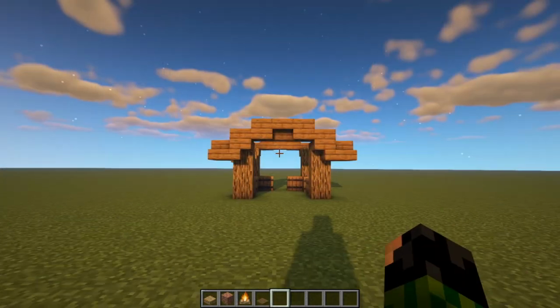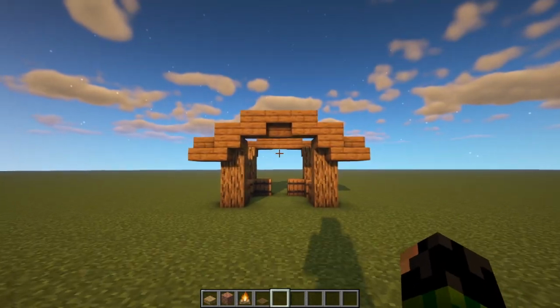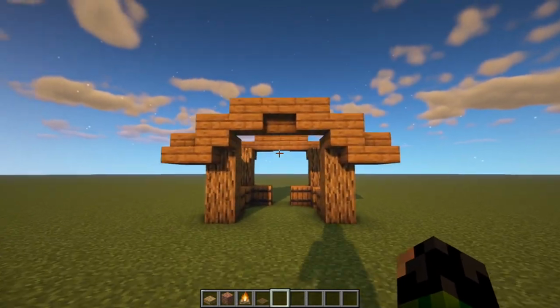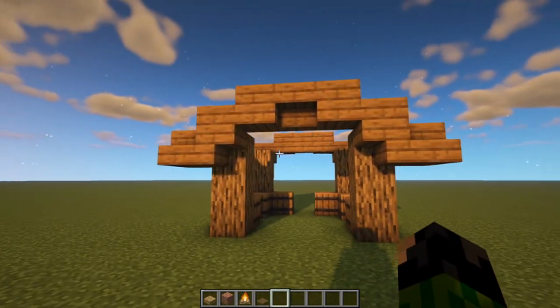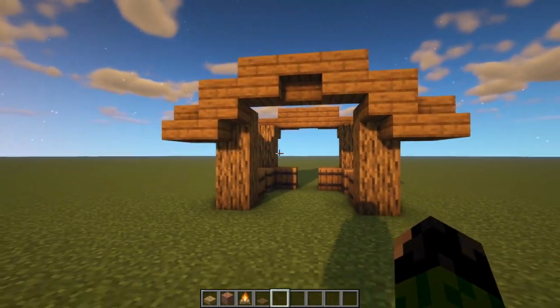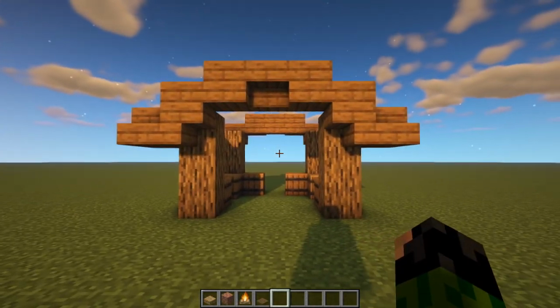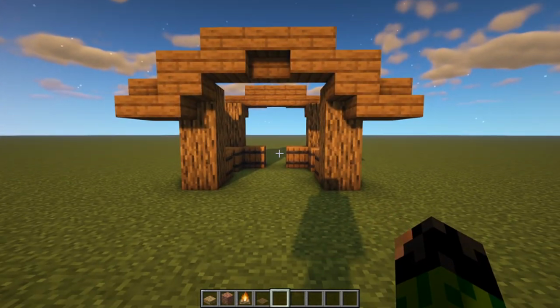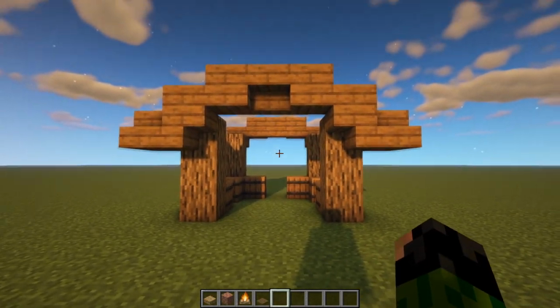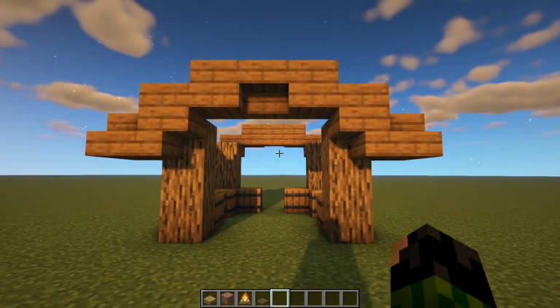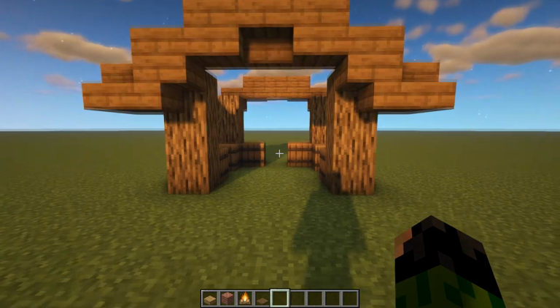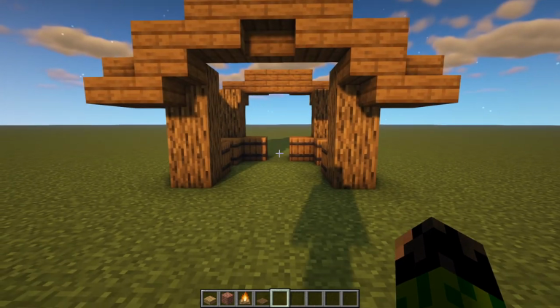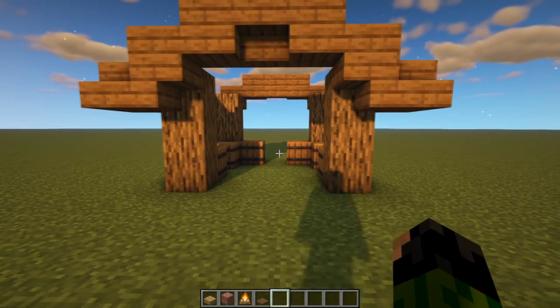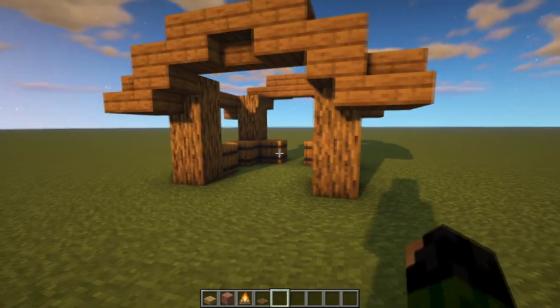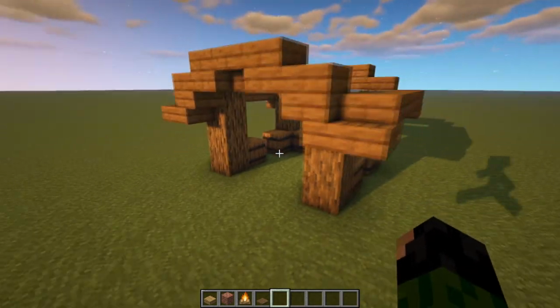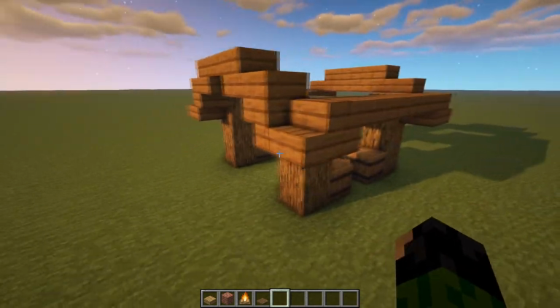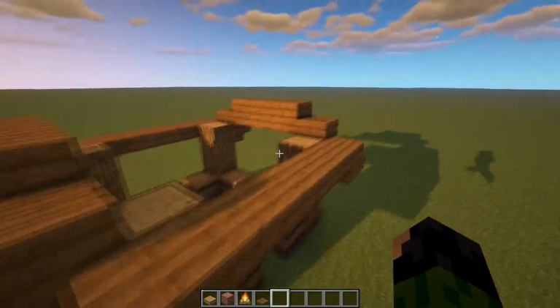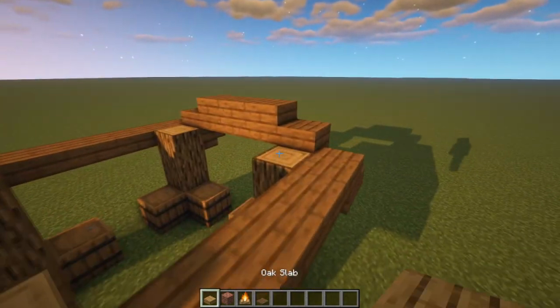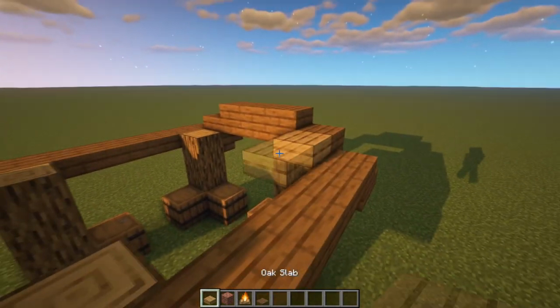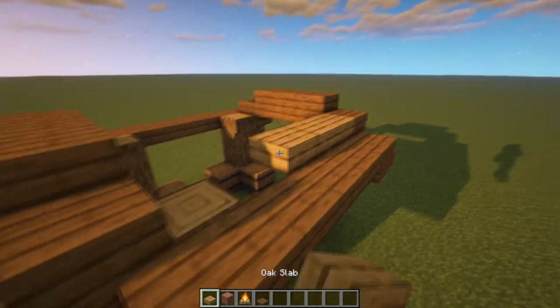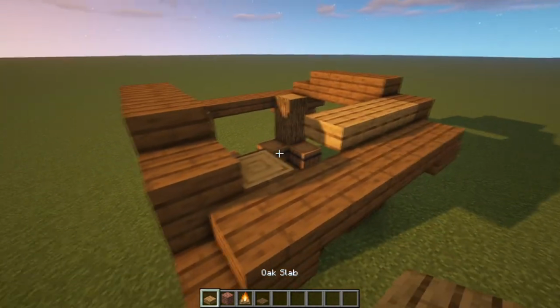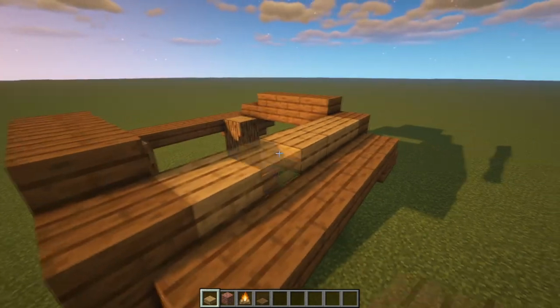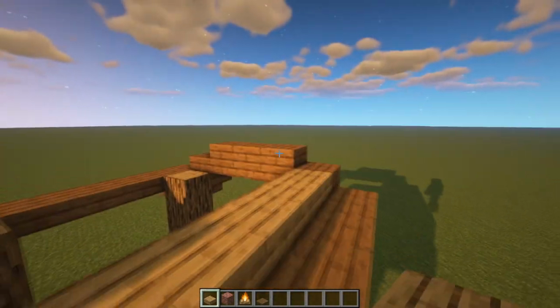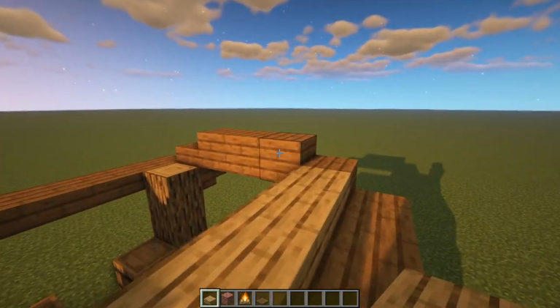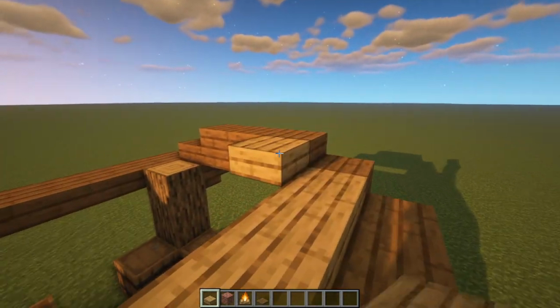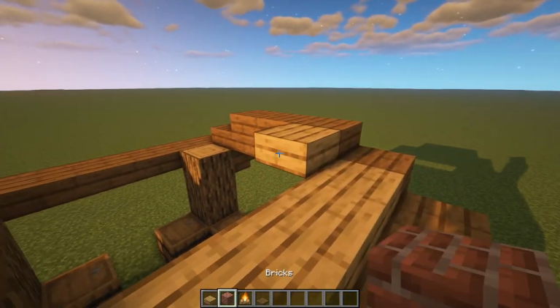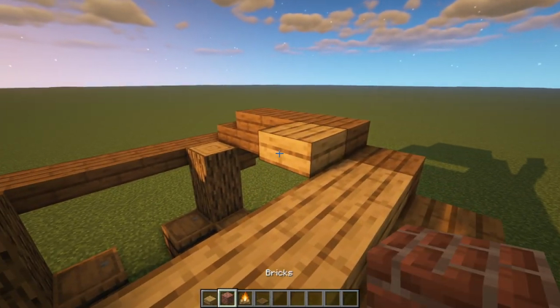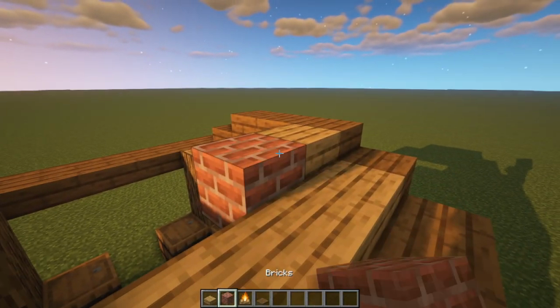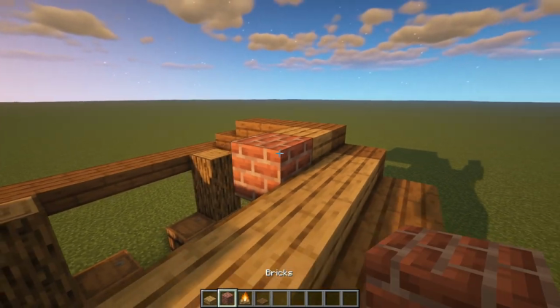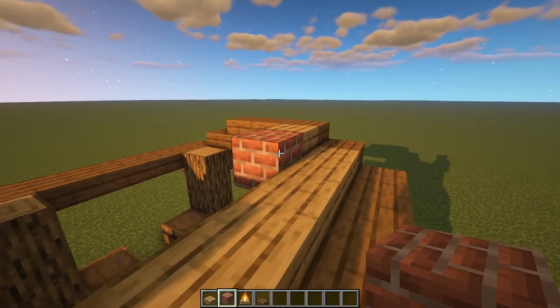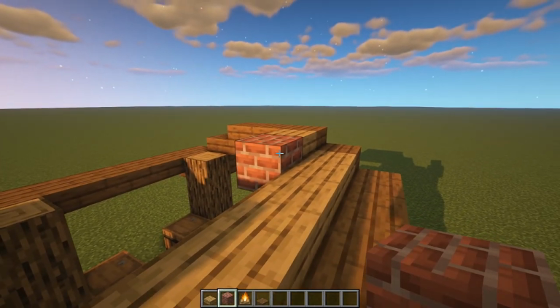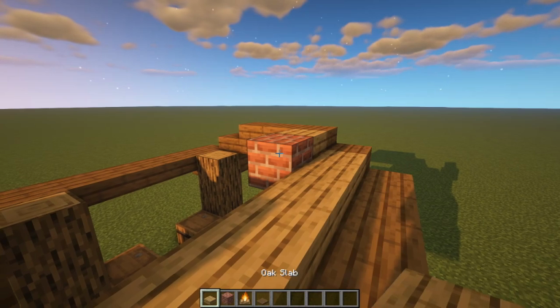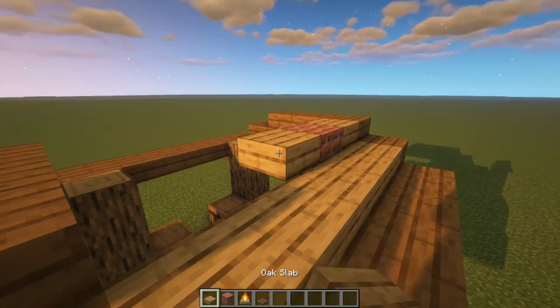Next up, we're going to fill in our roof and add in the chimney. Start by facing the front of the house, come round to the right hand side, place in a row of slabs like this, and then one more here, and place a brick block. That's going to be where the start of our chimney is — we'll come back to that later.